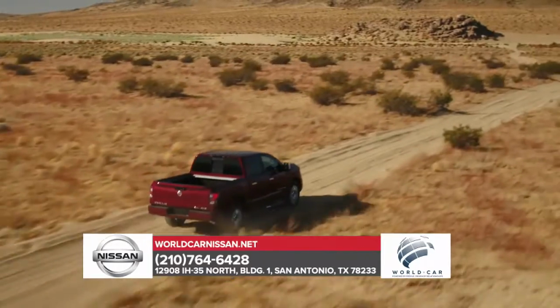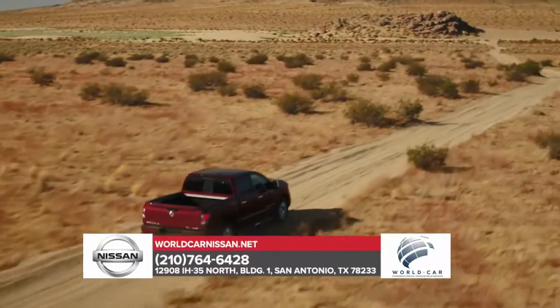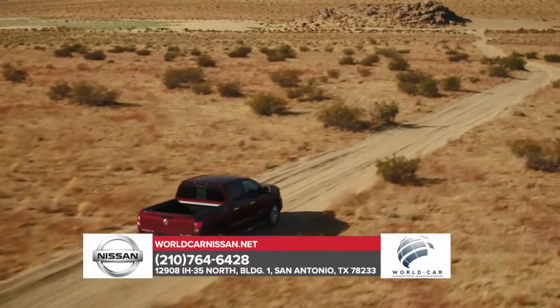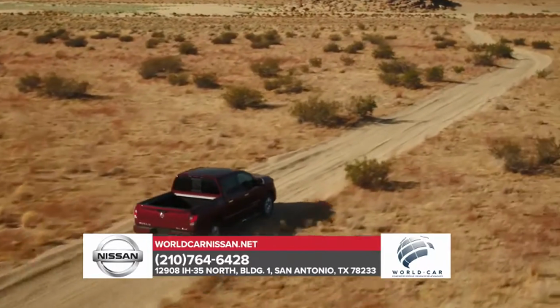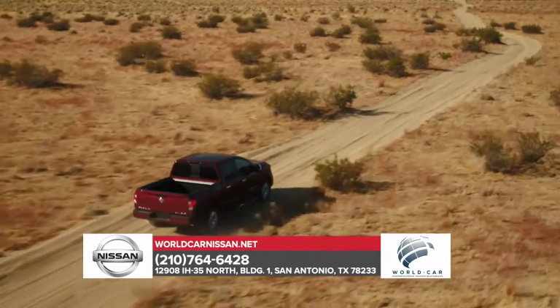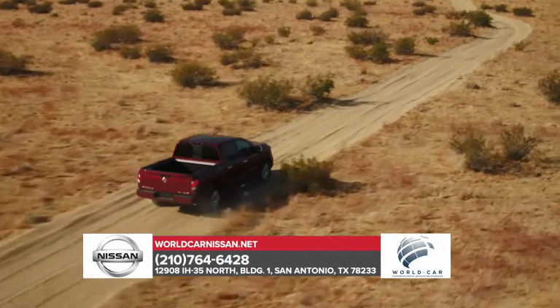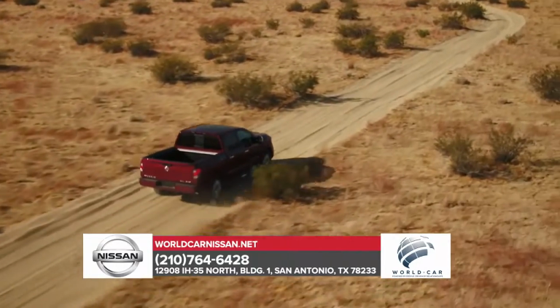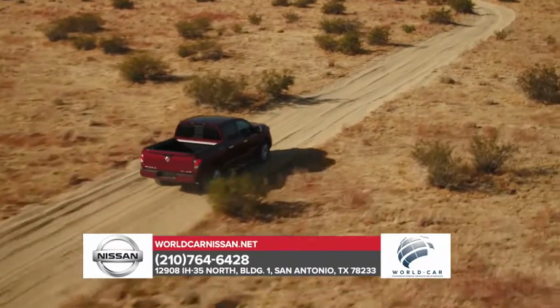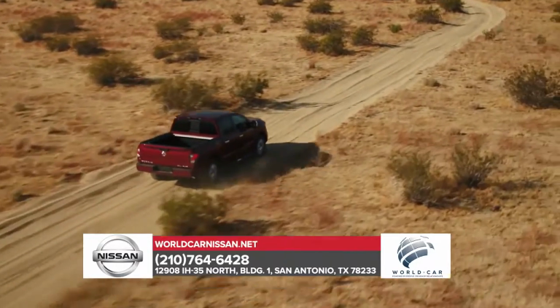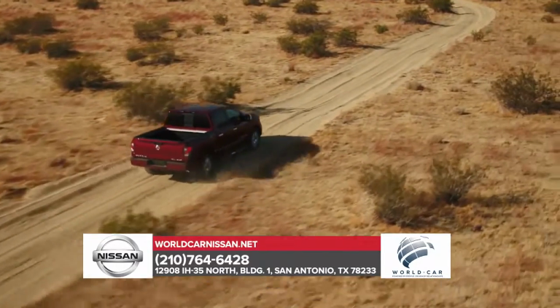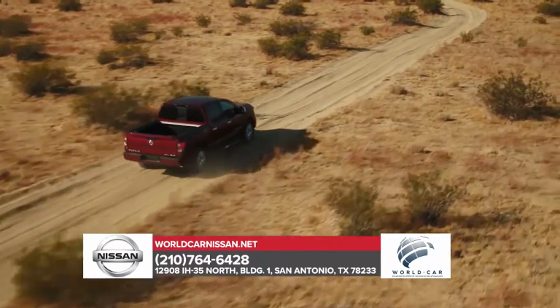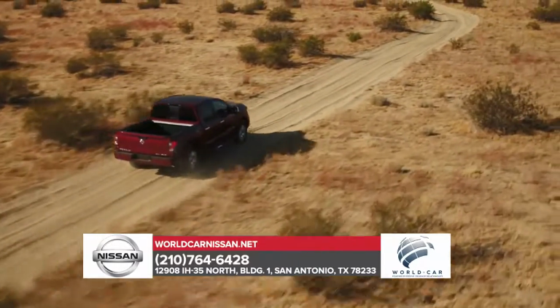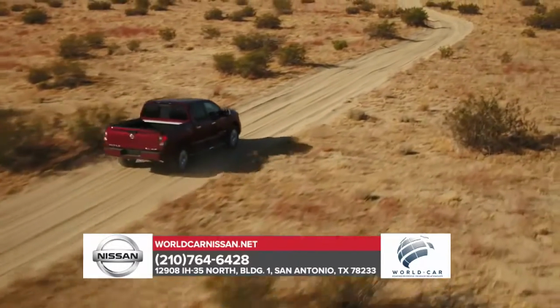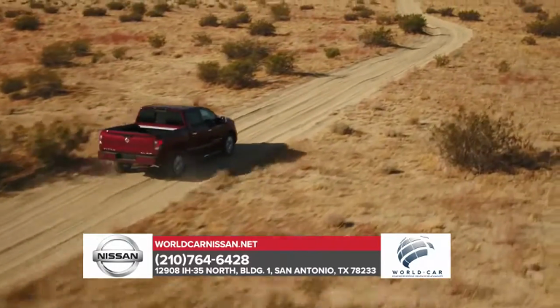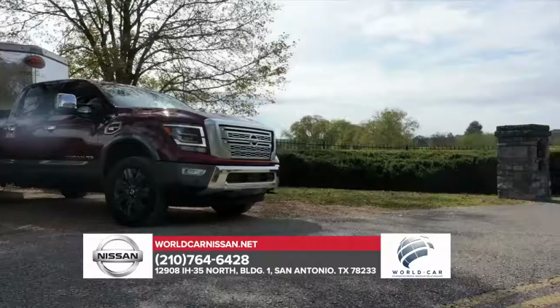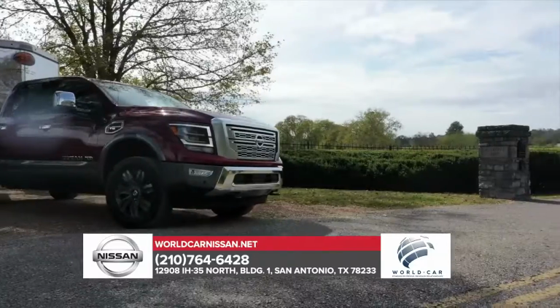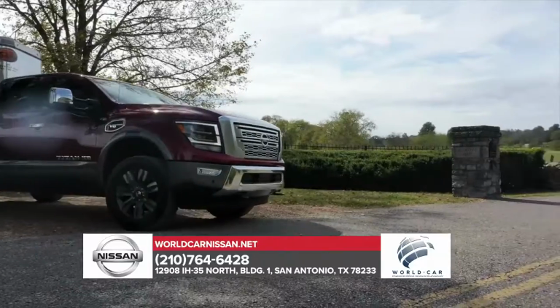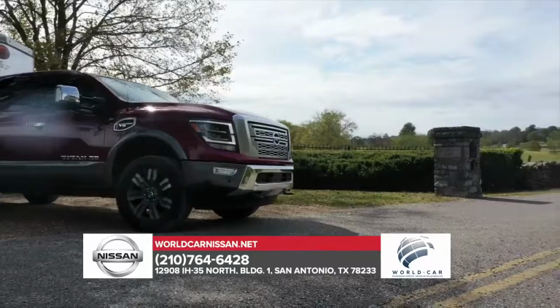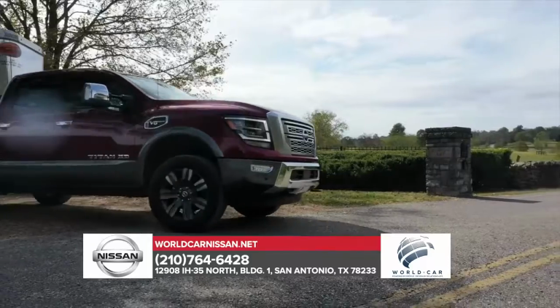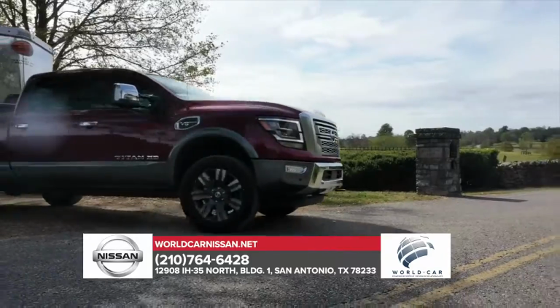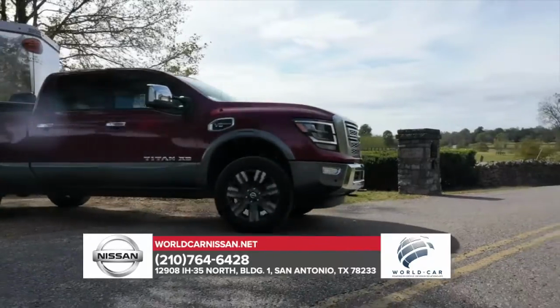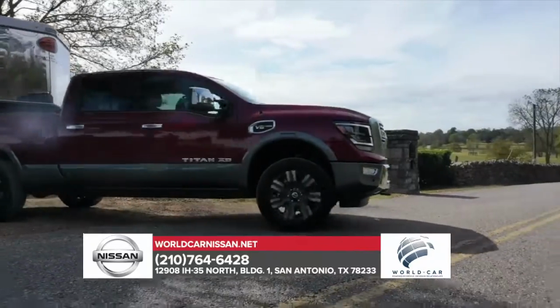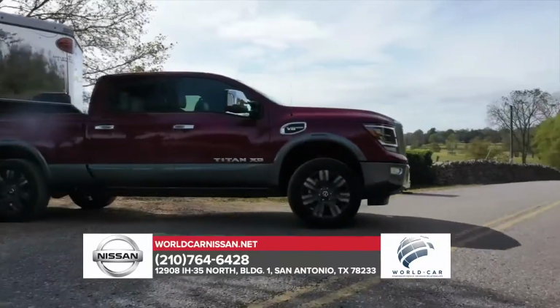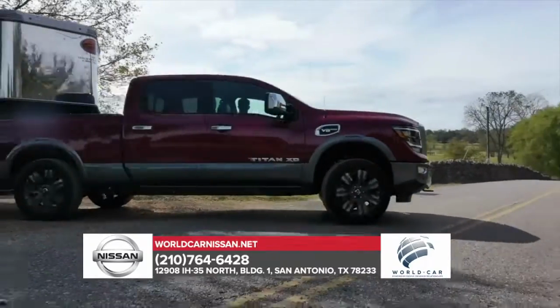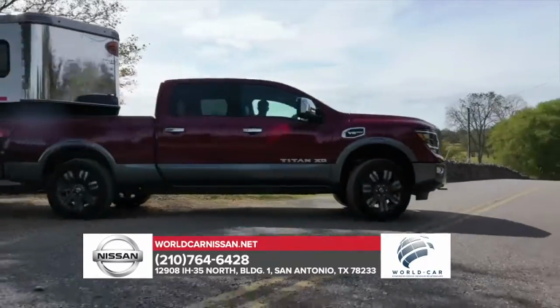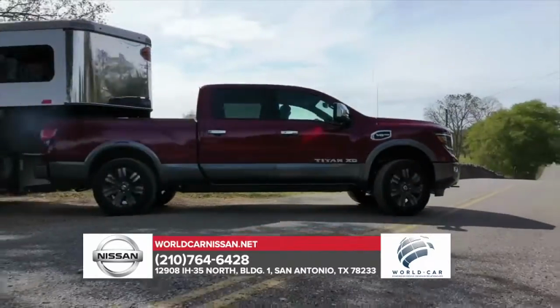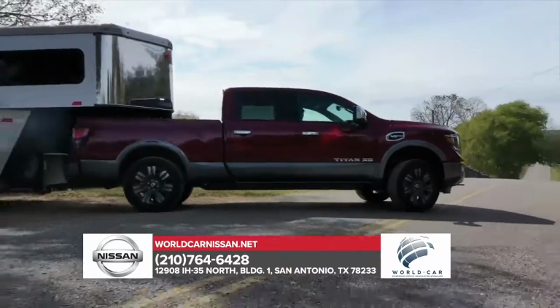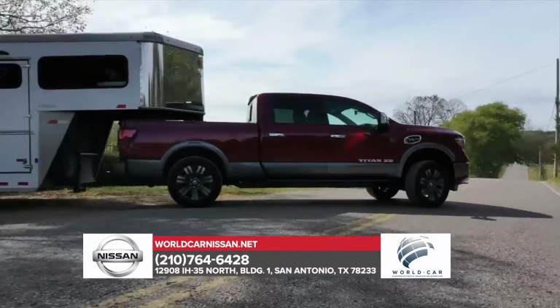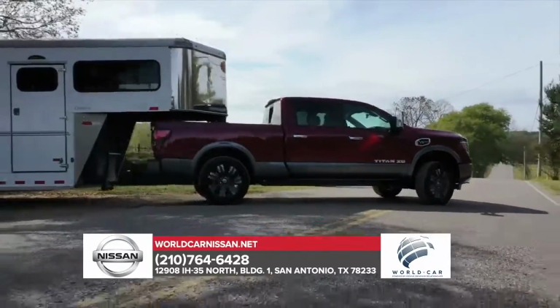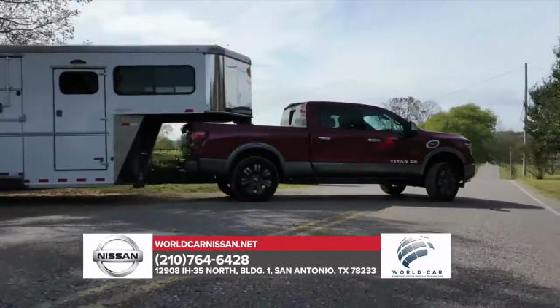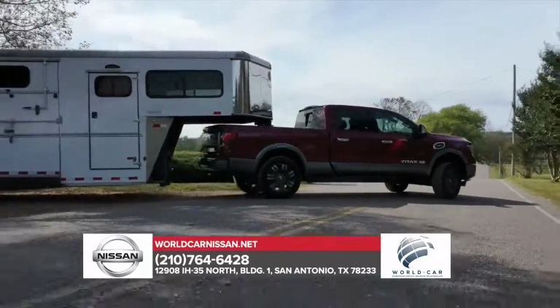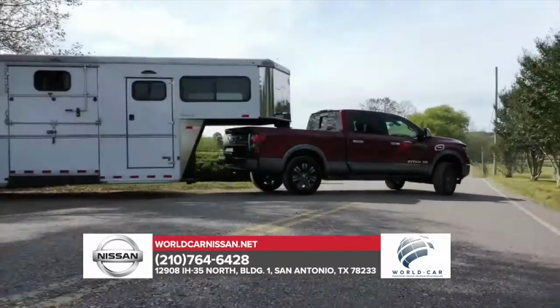a growing list of awards and accolades, and America's best truck warranty, it's no wonder the Titan is the fastest-growing full-size truck brand in America.